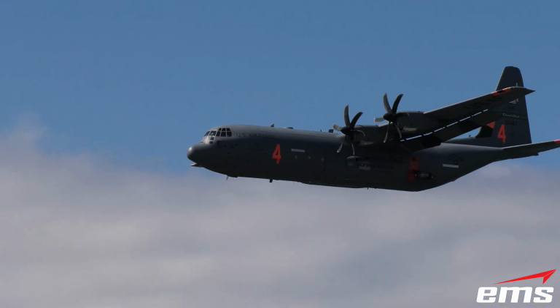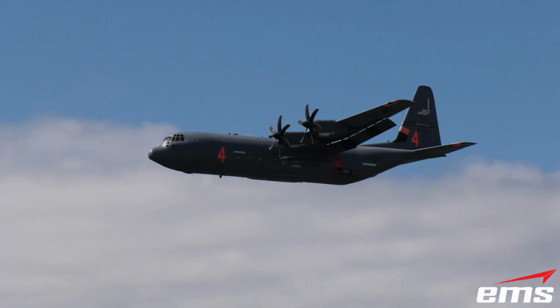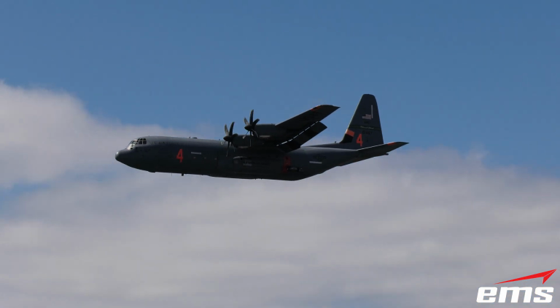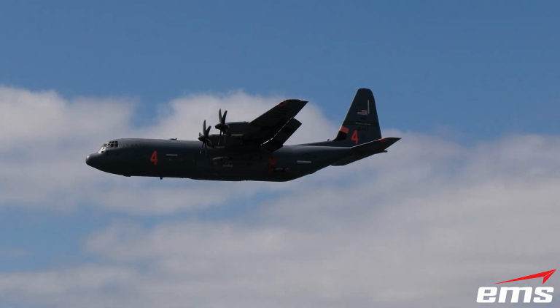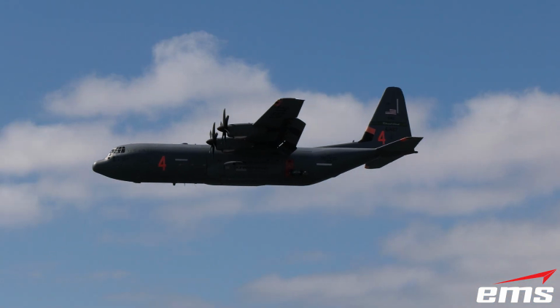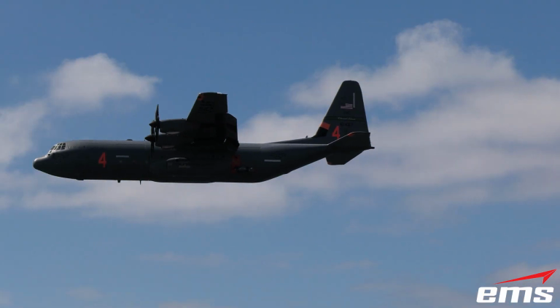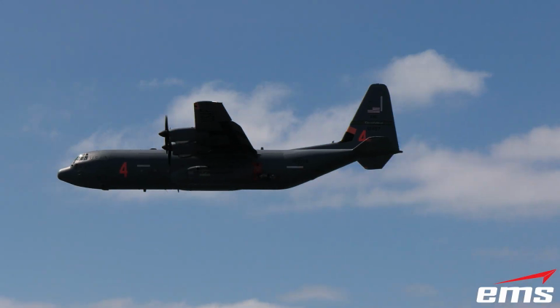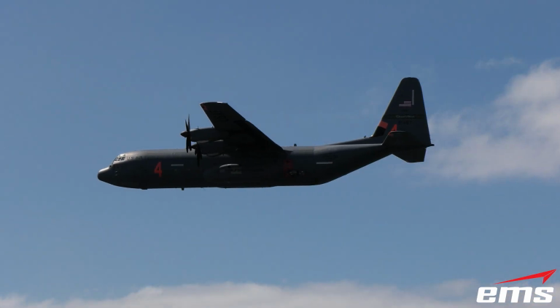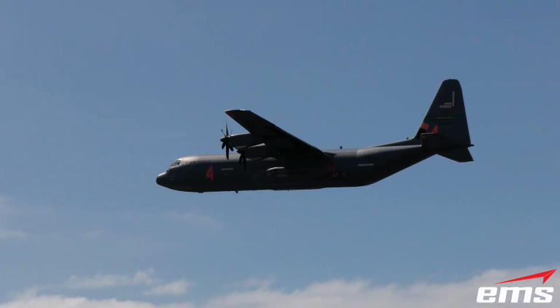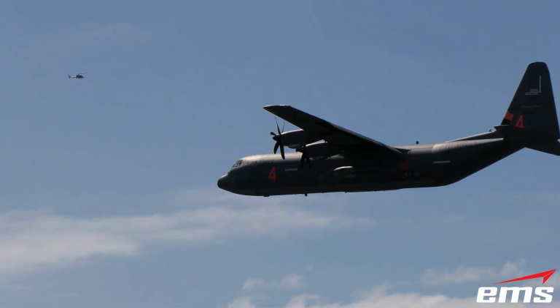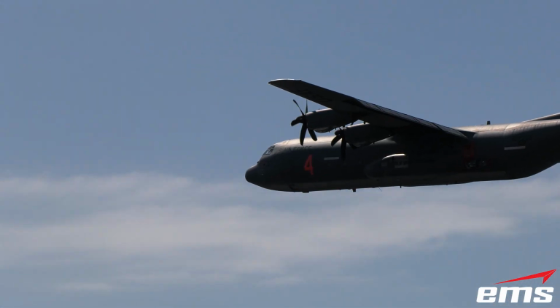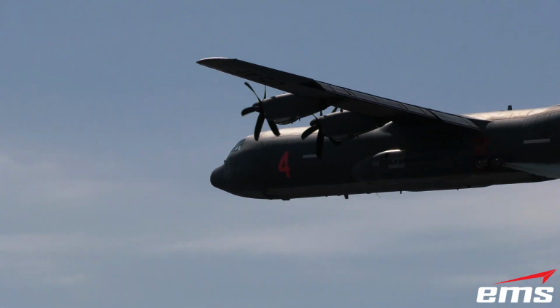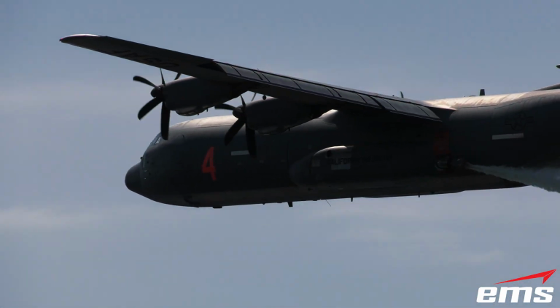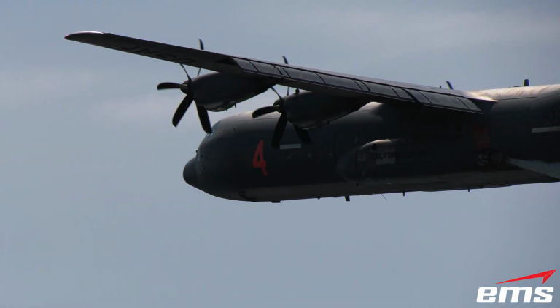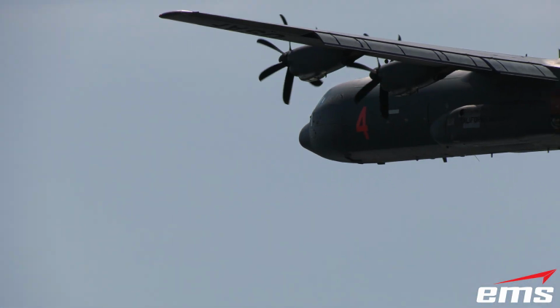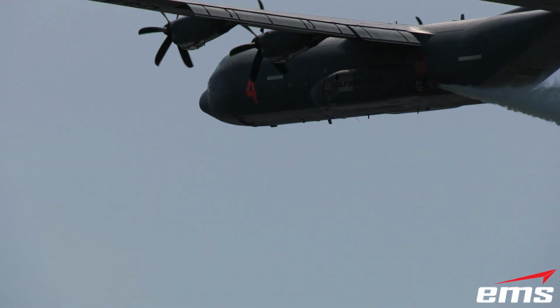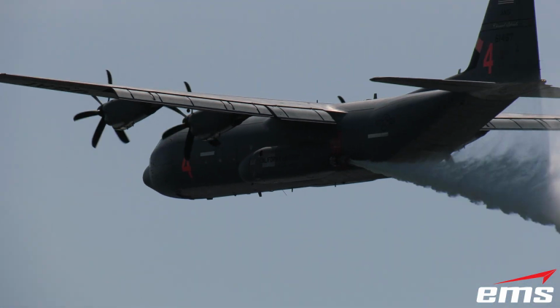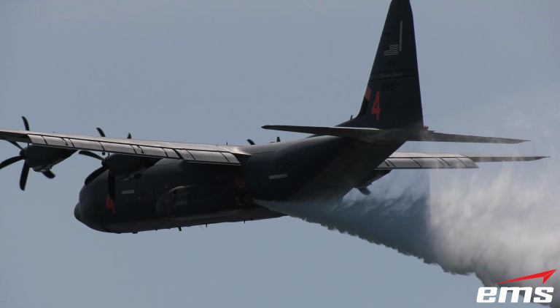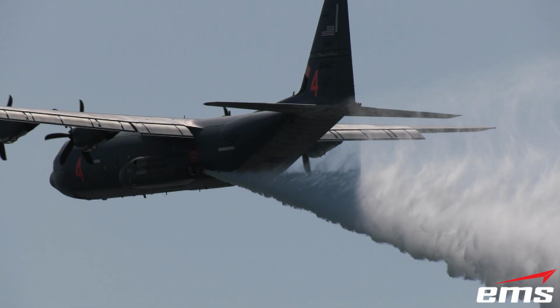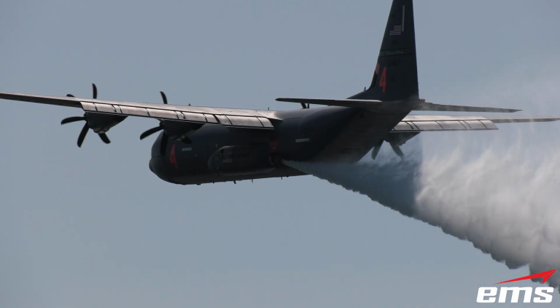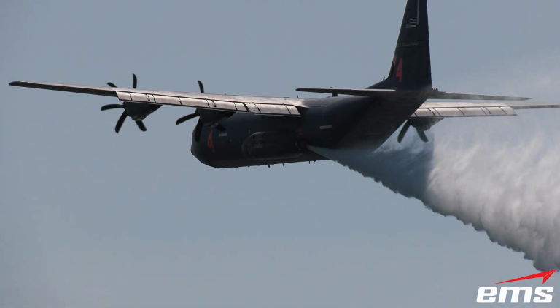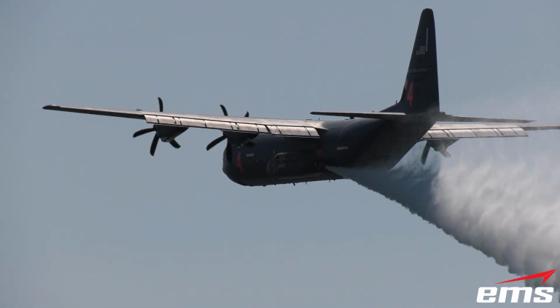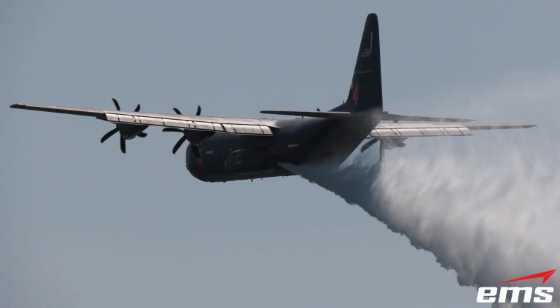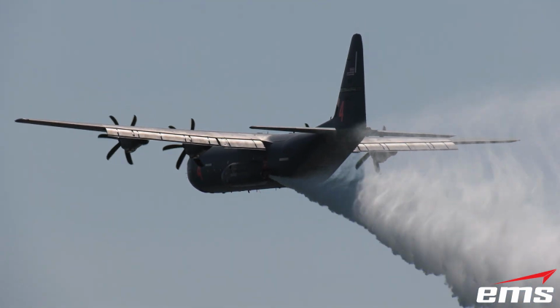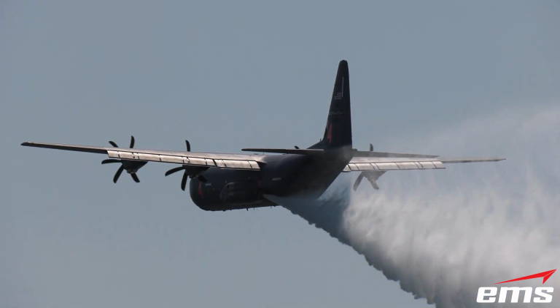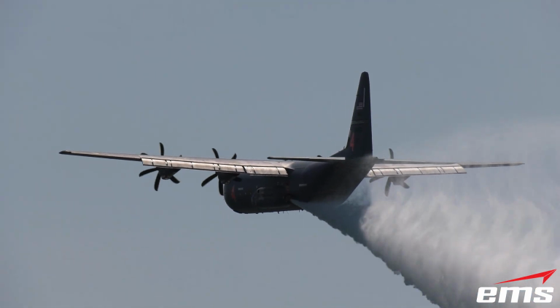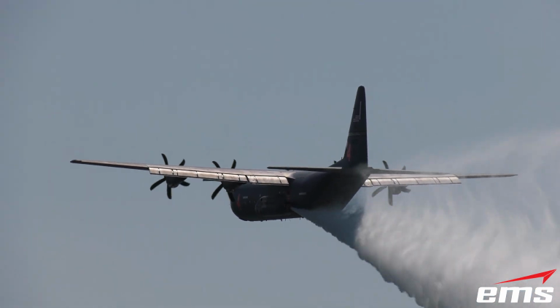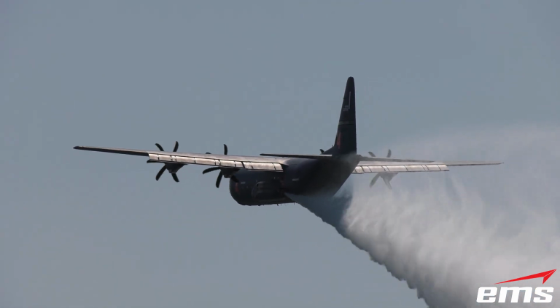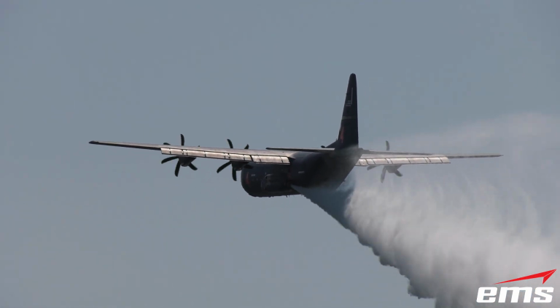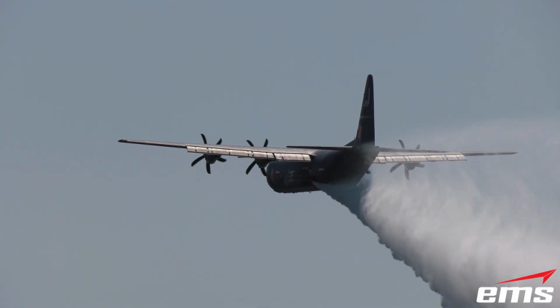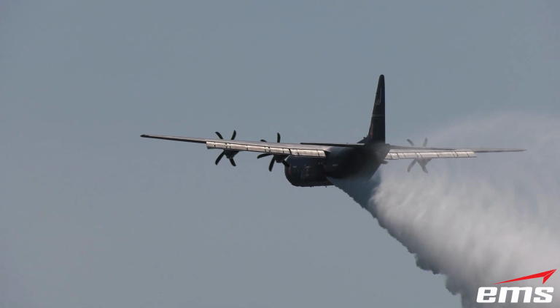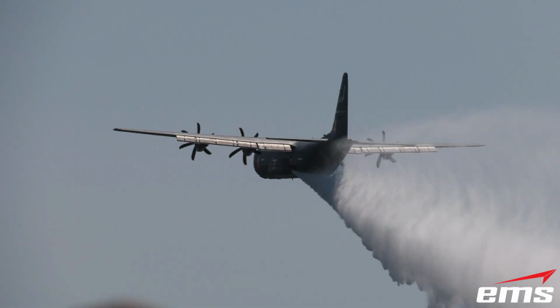Today, the Air Force is investing in a comprehensive modernization effort, upgrading existing C-130 models, ensuring this legendary aircraft stays mission ready well into the 21st century.